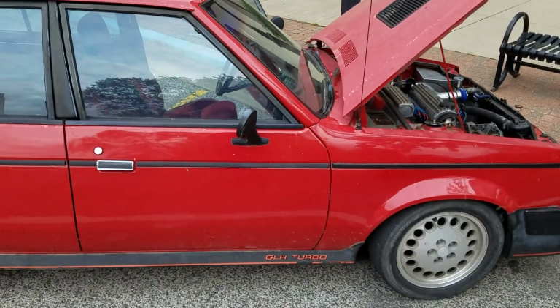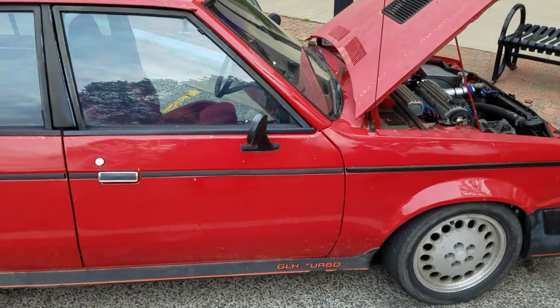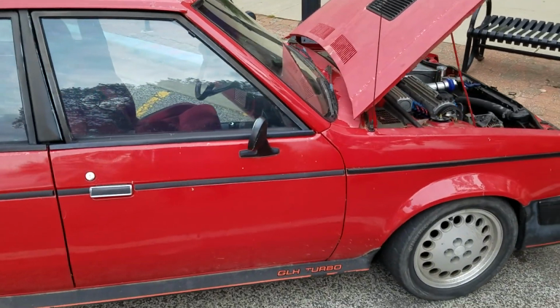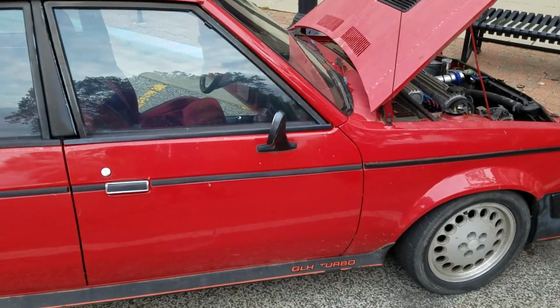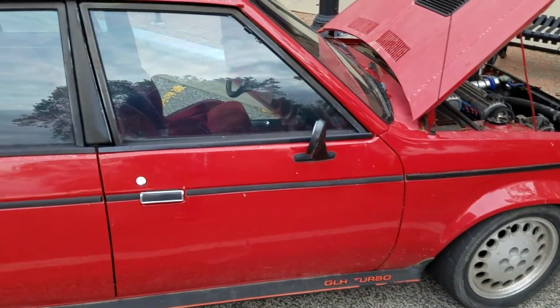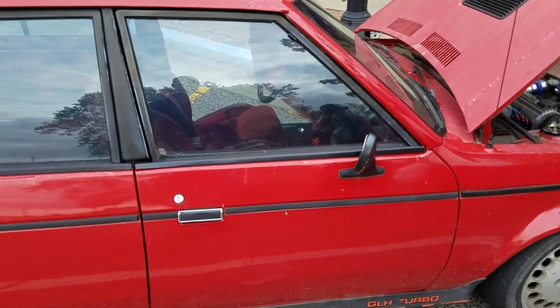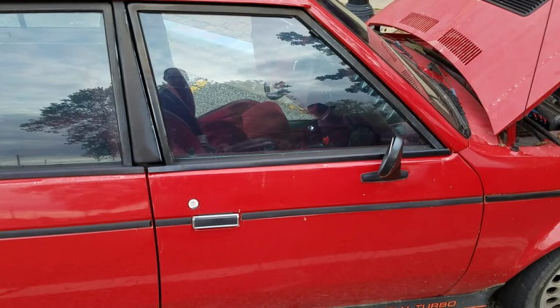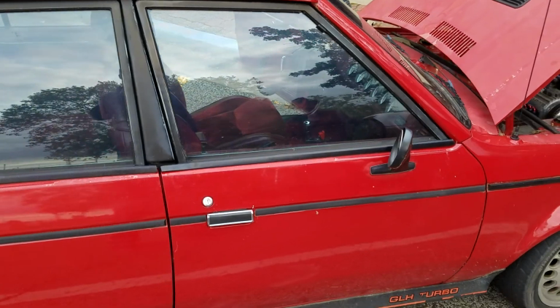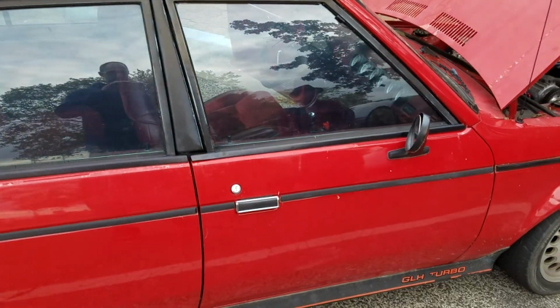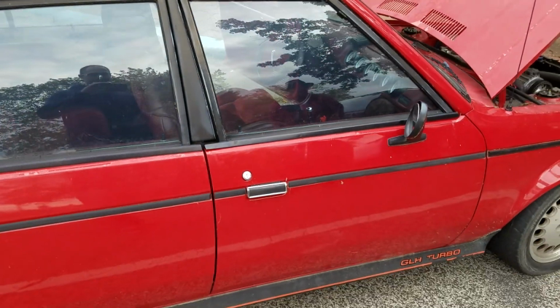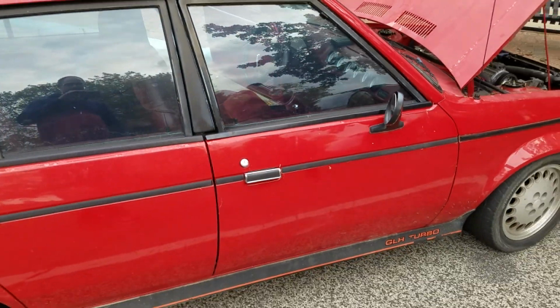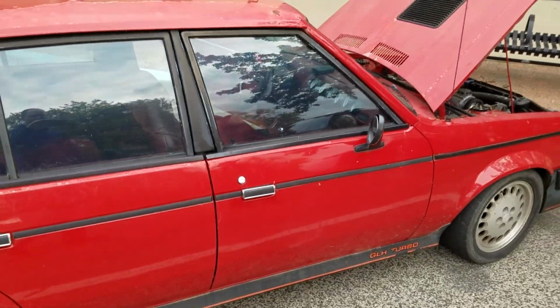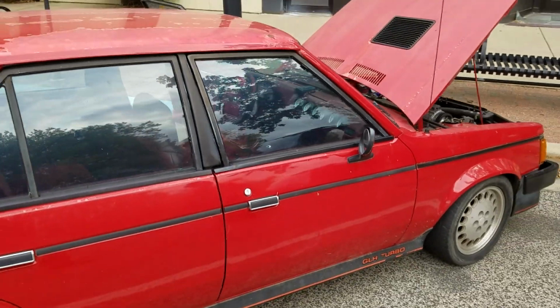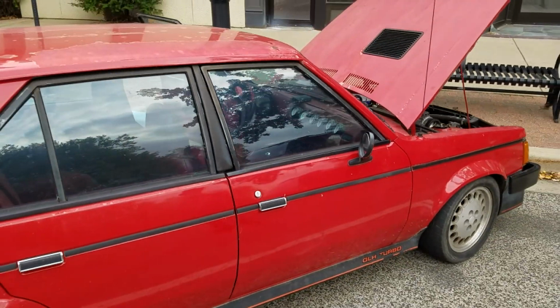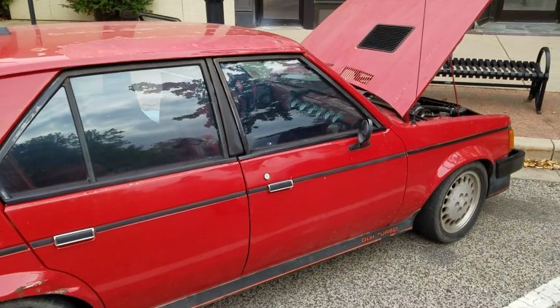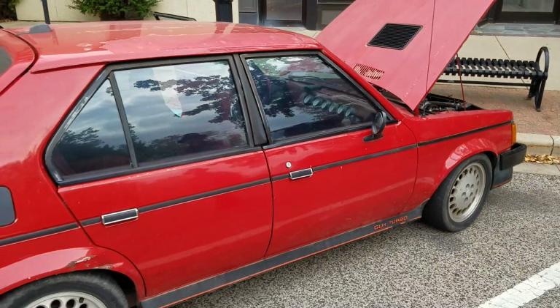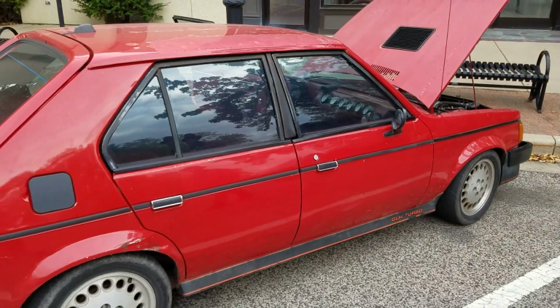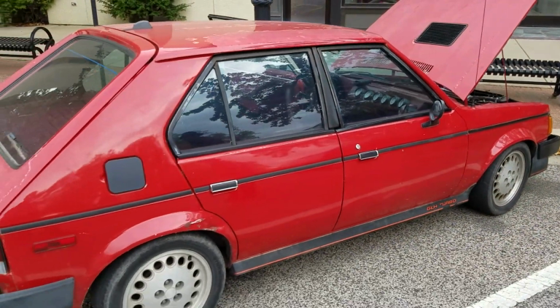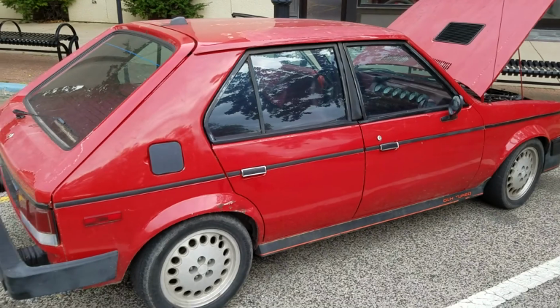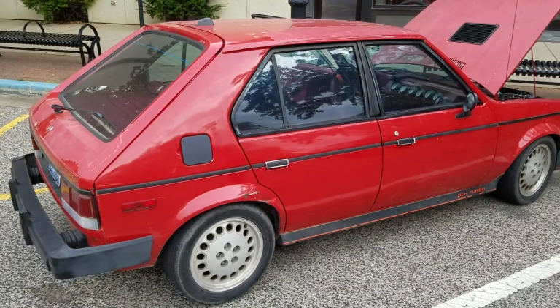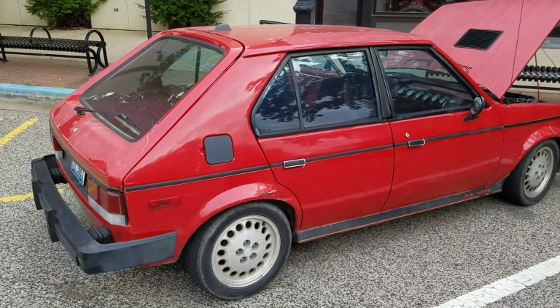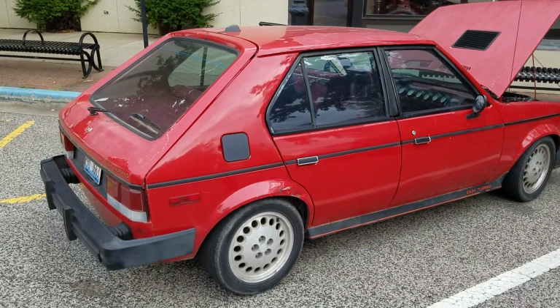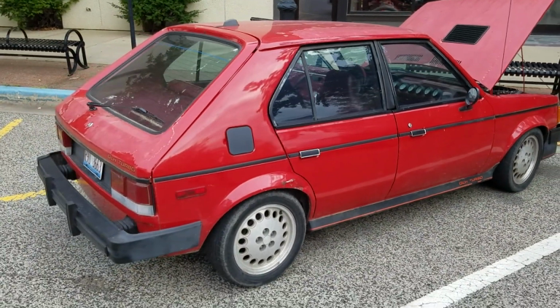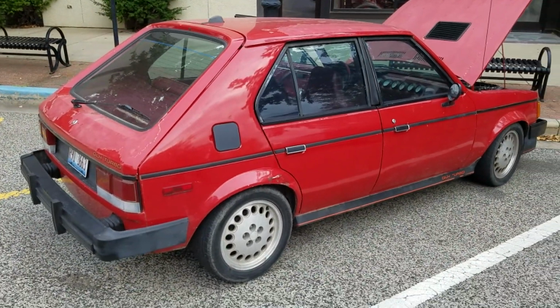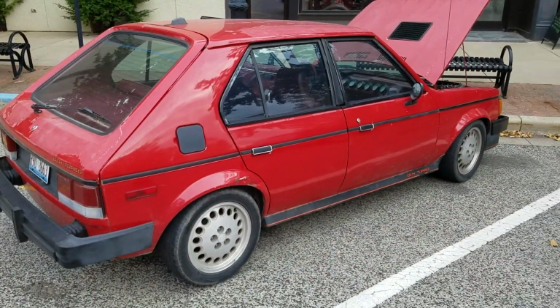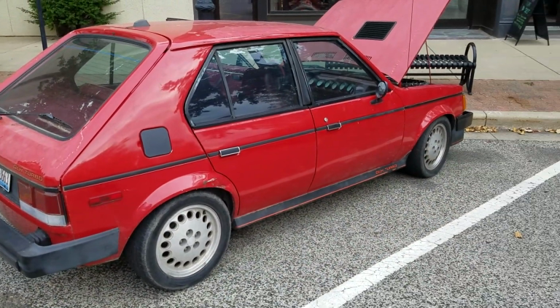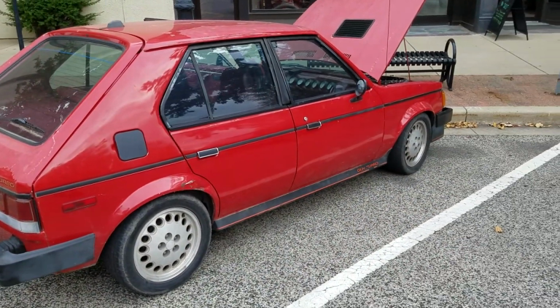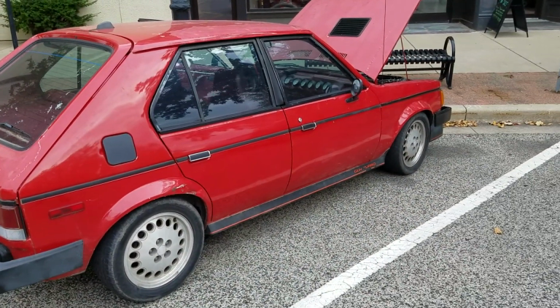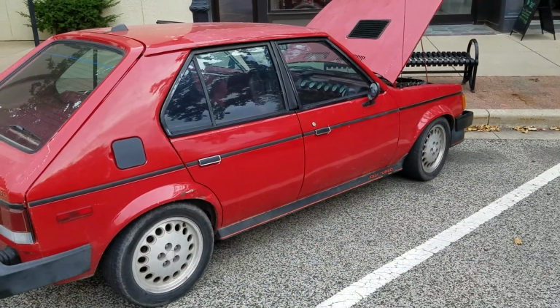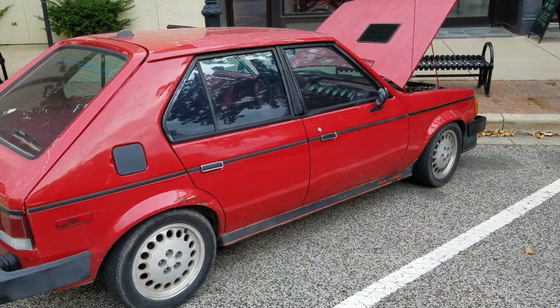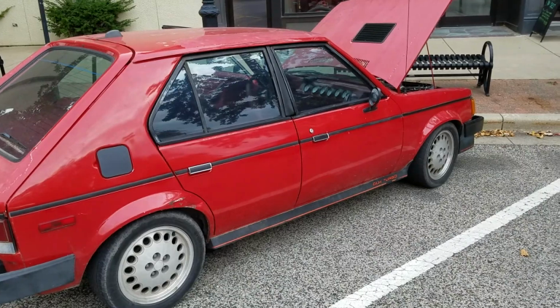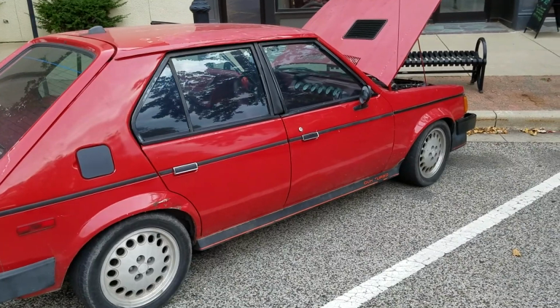And everything holds up — axles, clutch, all that? Yes. It's been through several weaker transmissions, but it's got the strongest factory Dodge 5-speed that you can find. So that's held up very well.